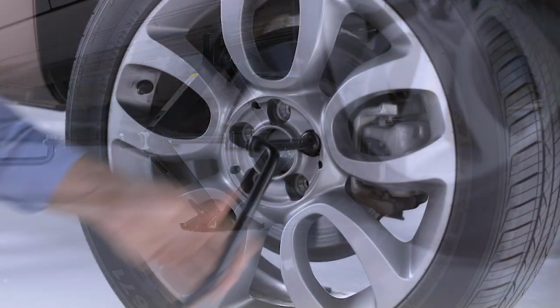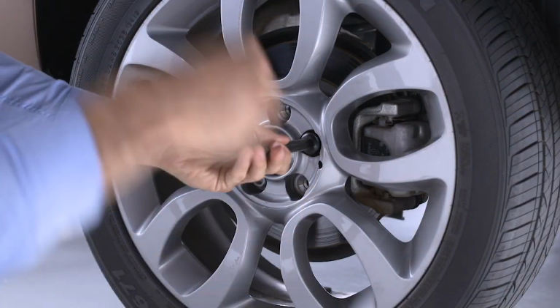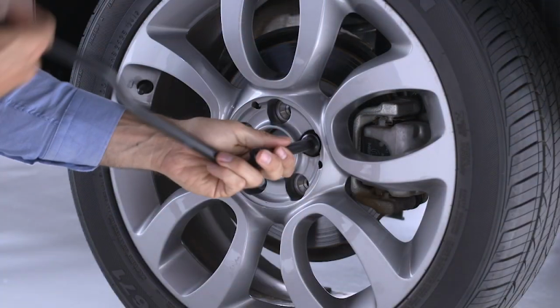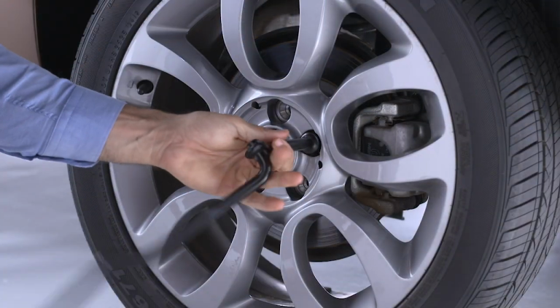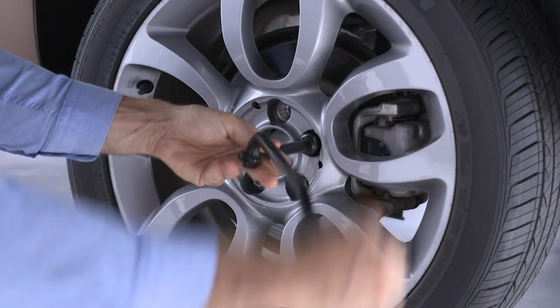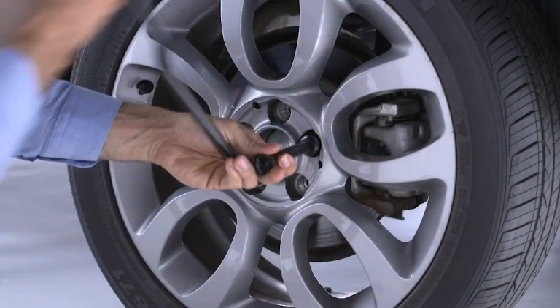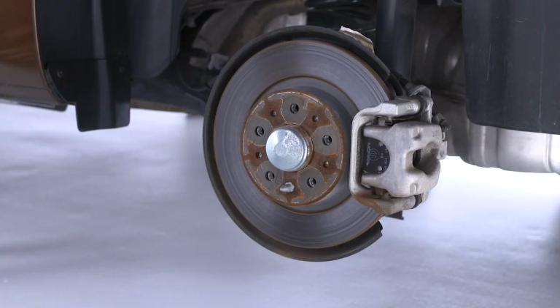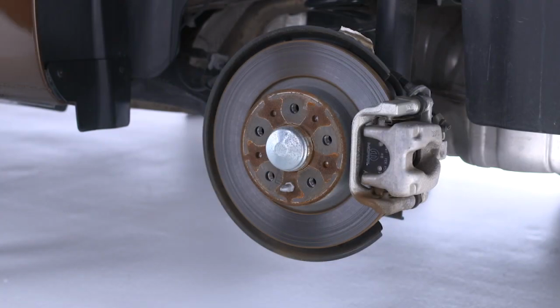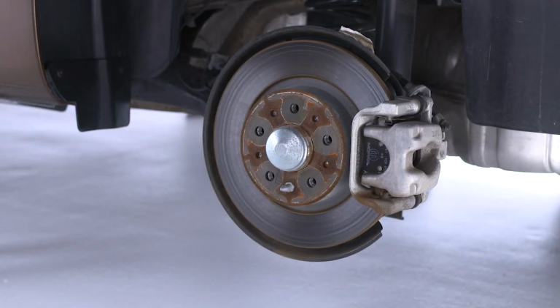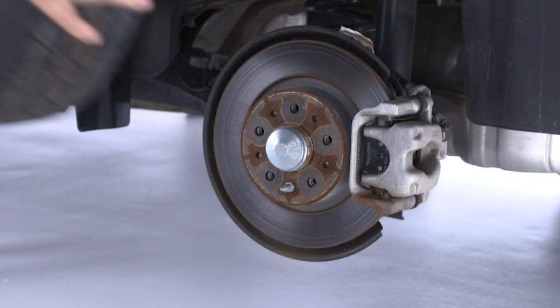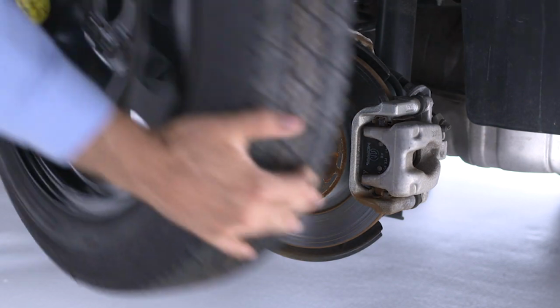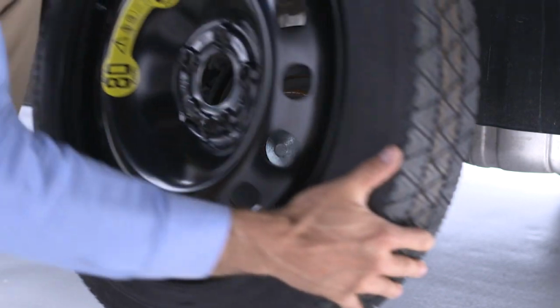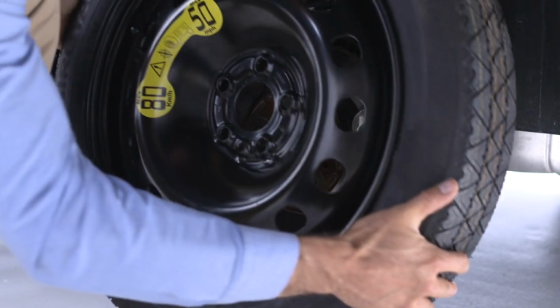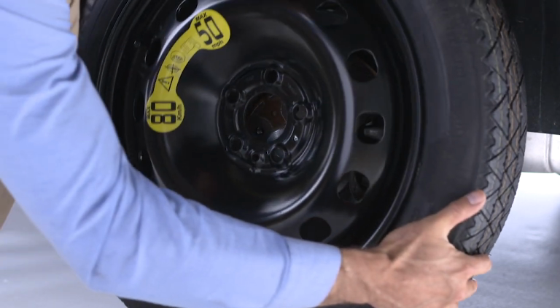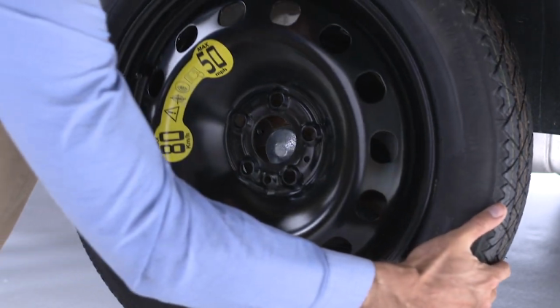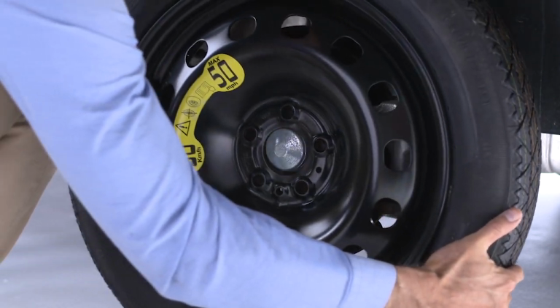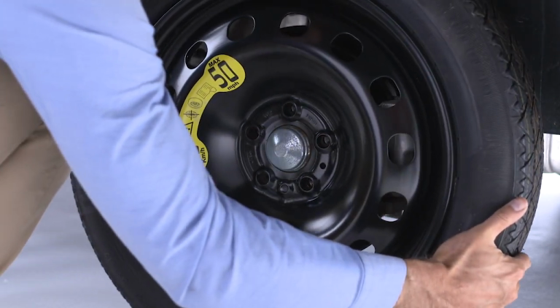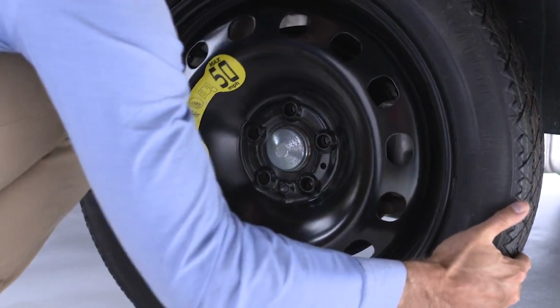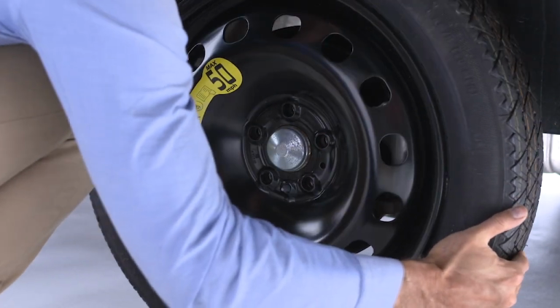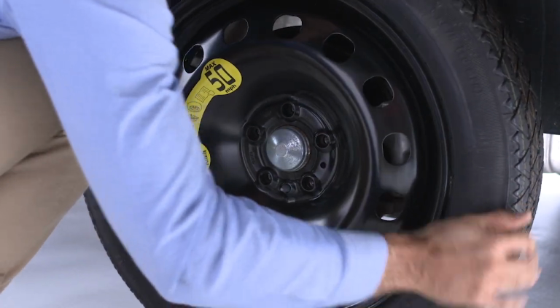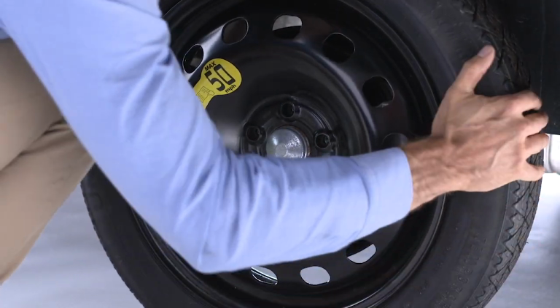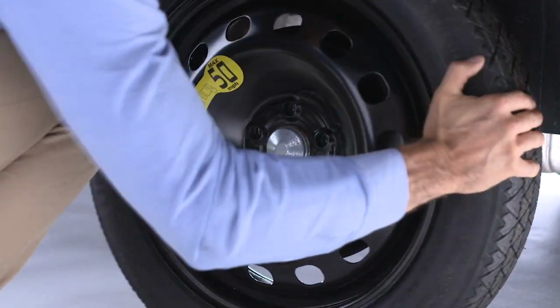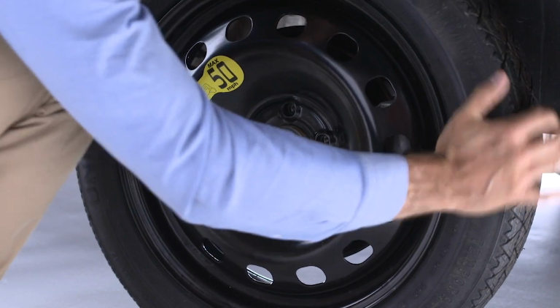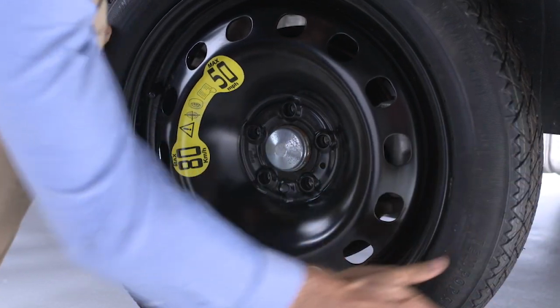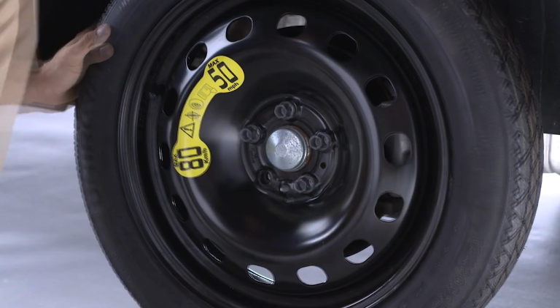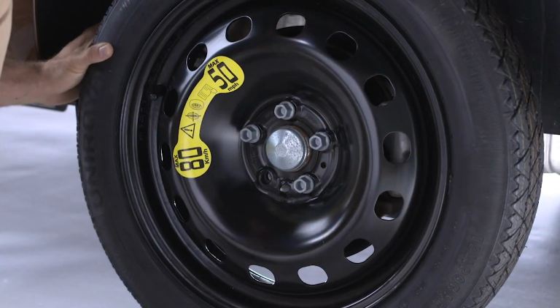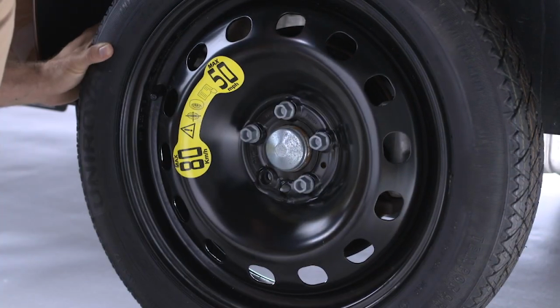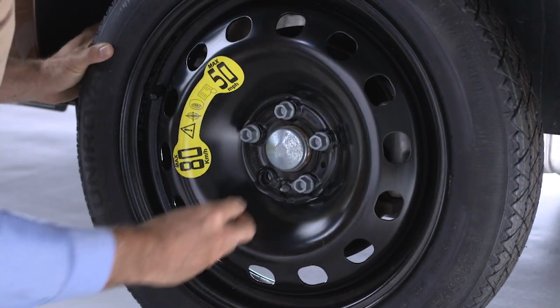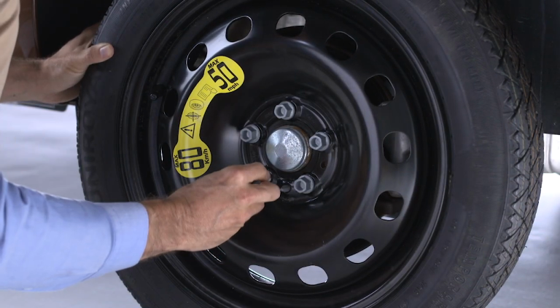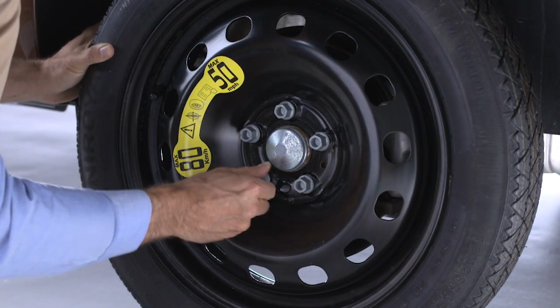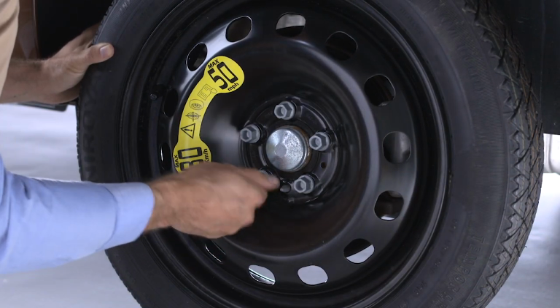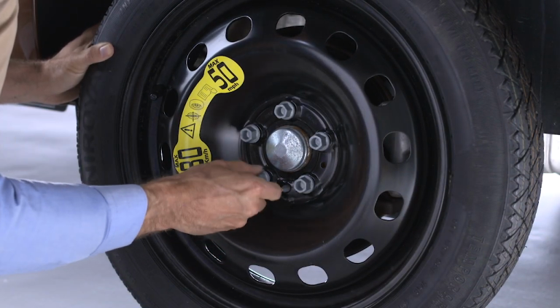Now go ahead and remove the lug bolts and wheel. Position the spare tire on the vehicle with the valve stem facing out. The vehicle could be damaged if the spare tire is mounted incorrectly.